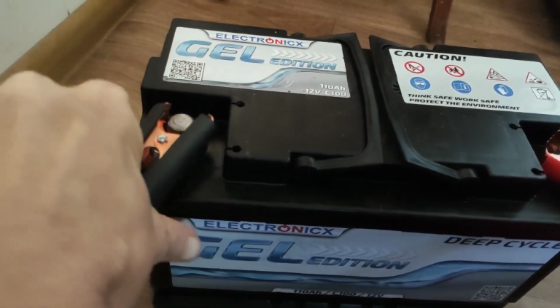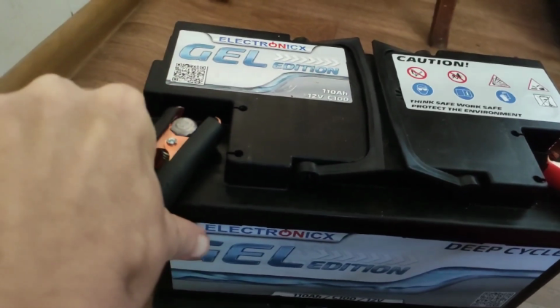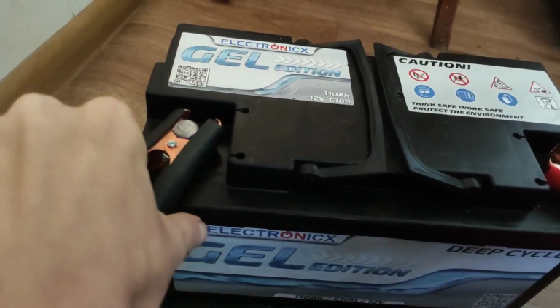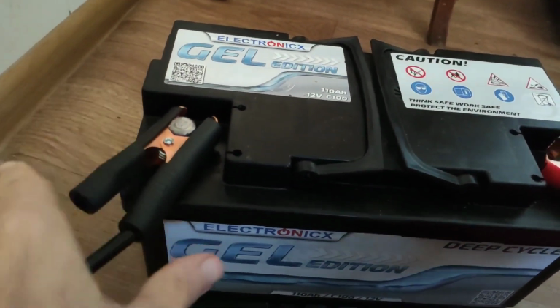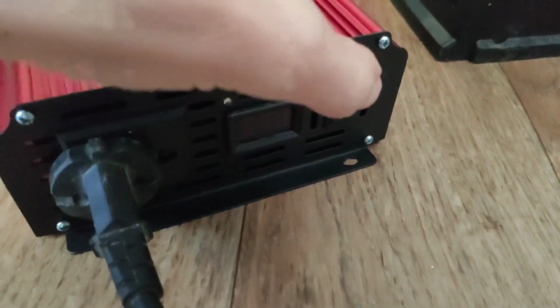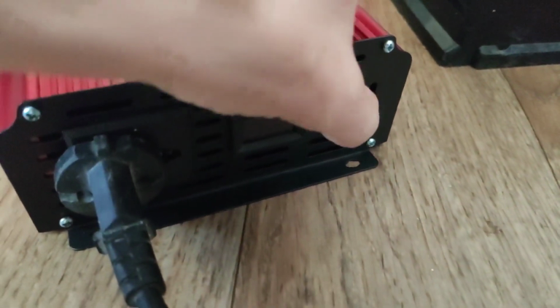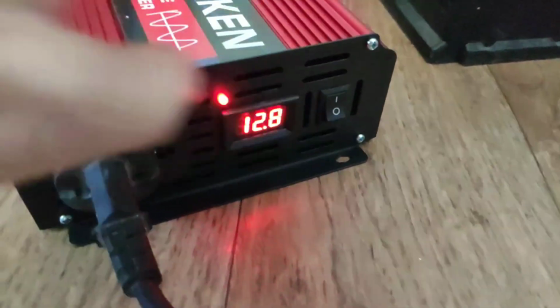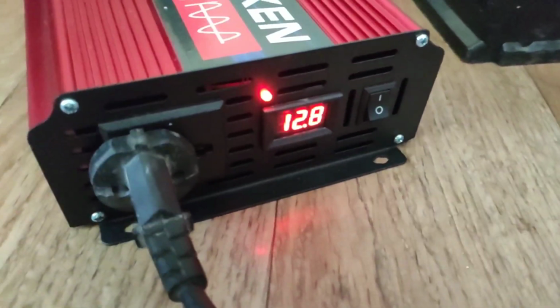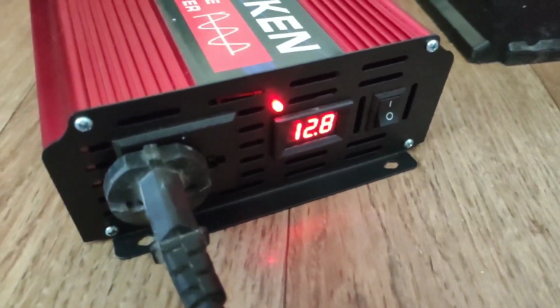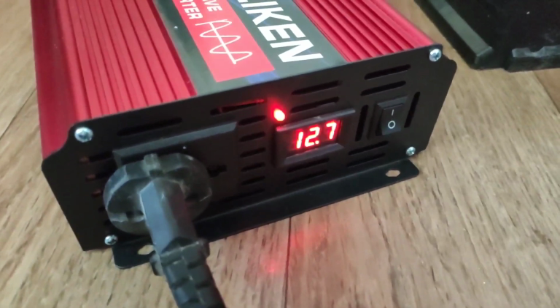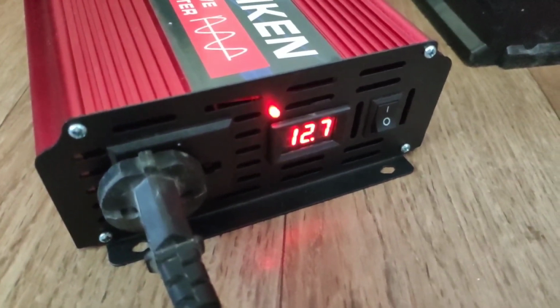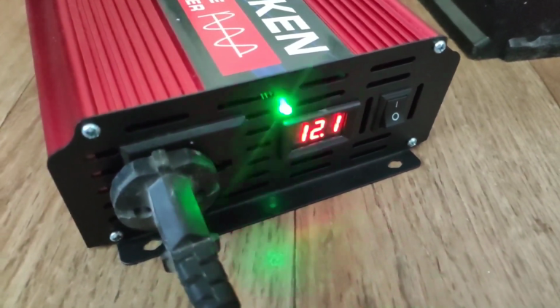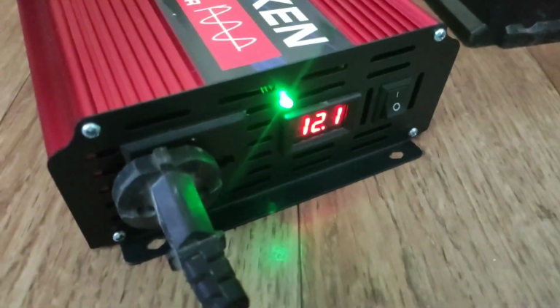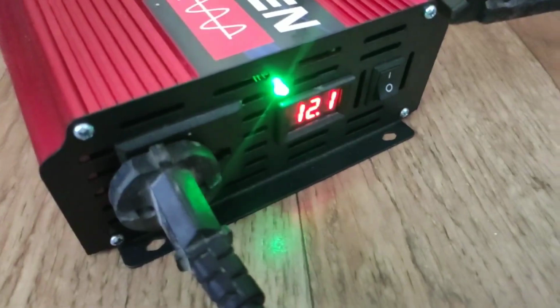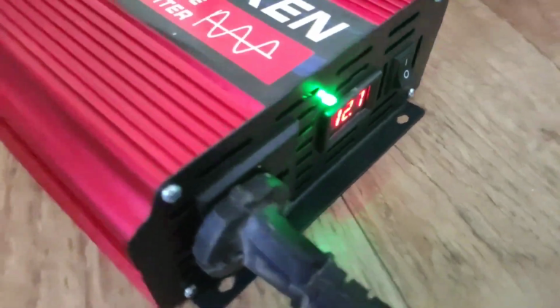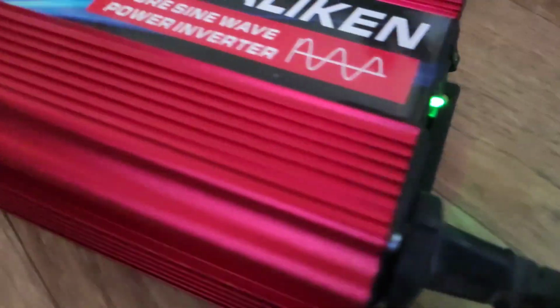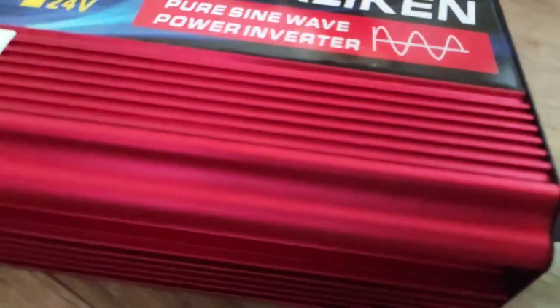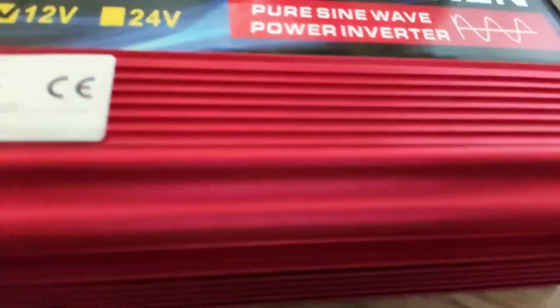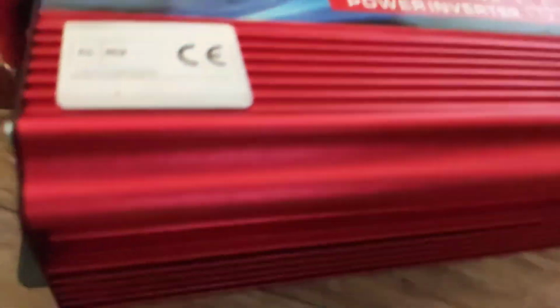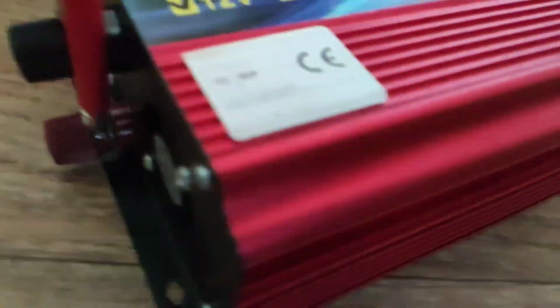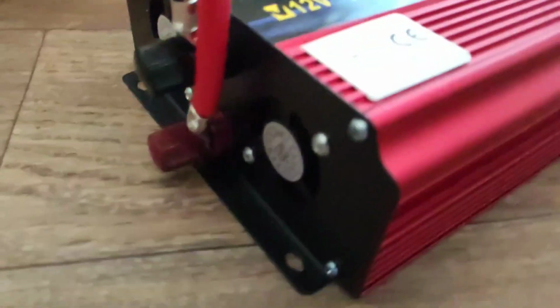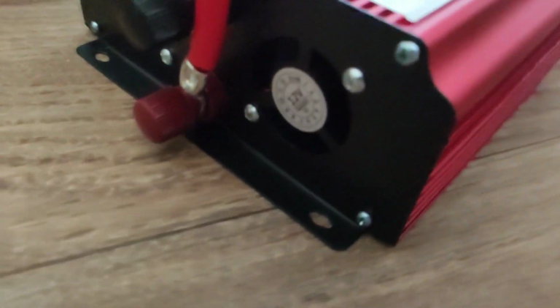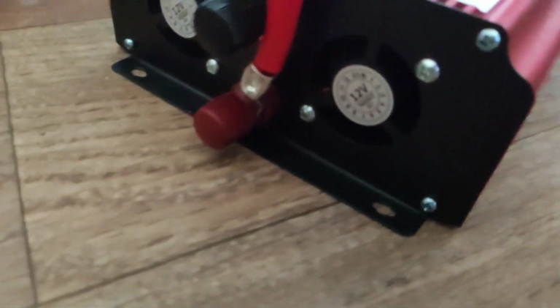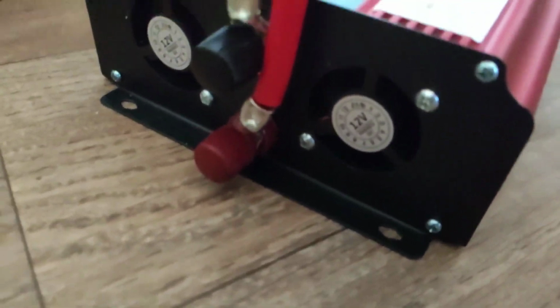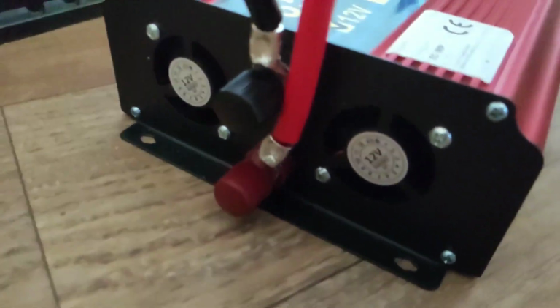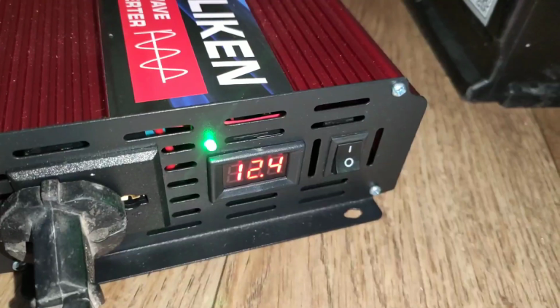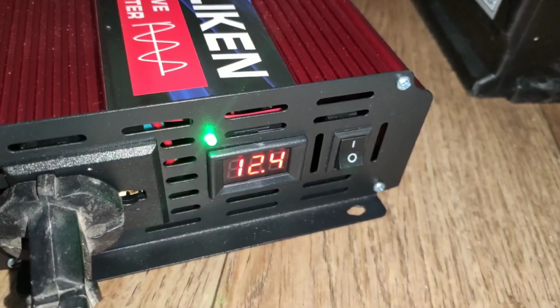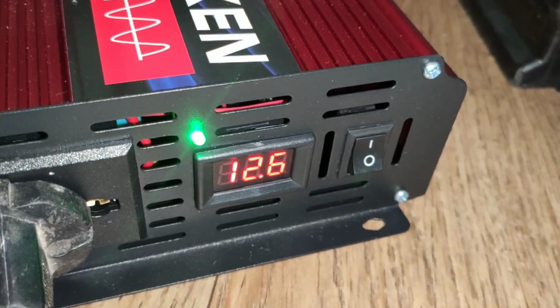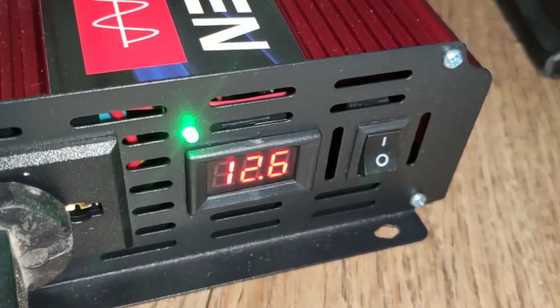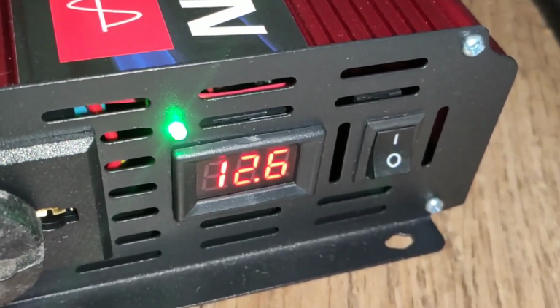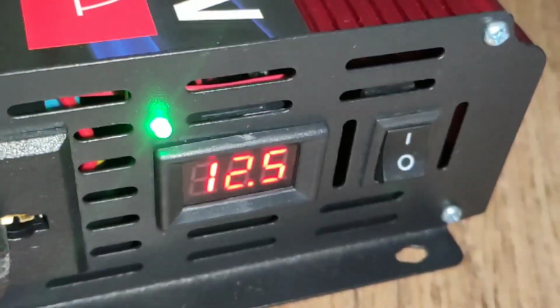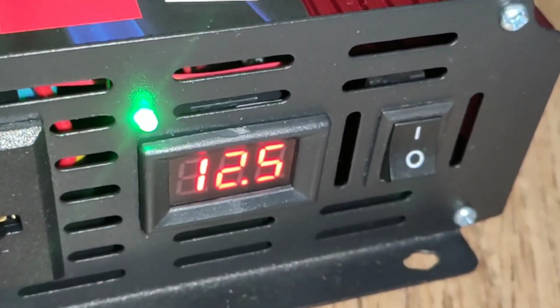When turned on, please note that the cooling fans immediately begin to spin and make noise without stopping. The display with red numbers shows the battery charge.